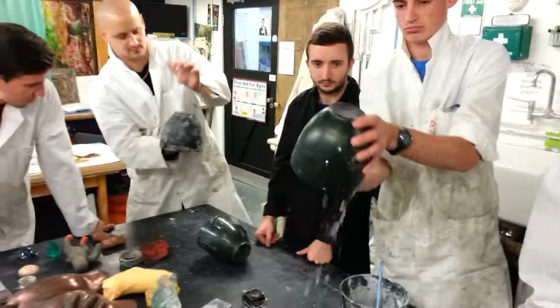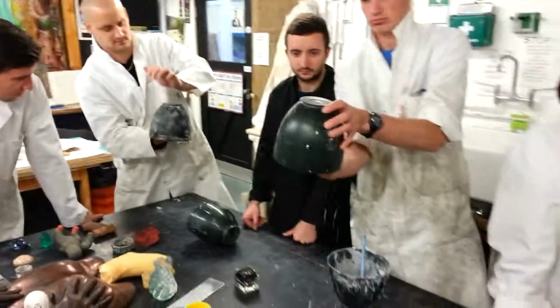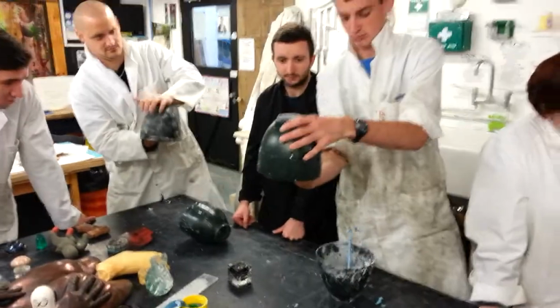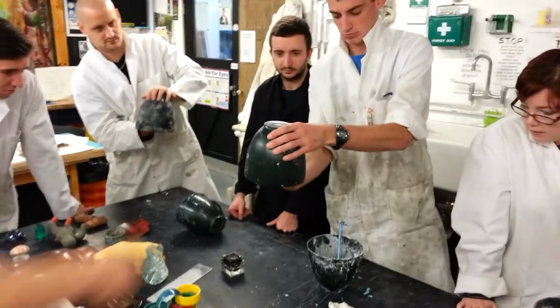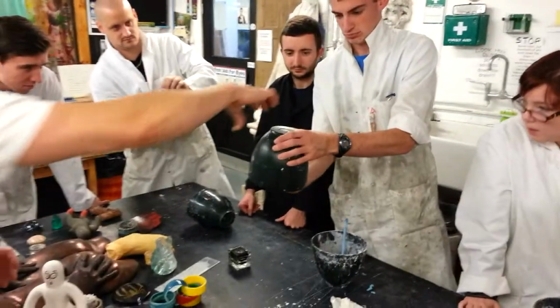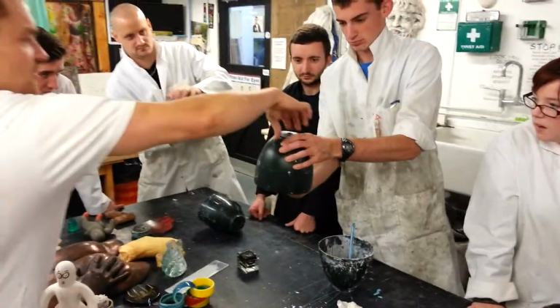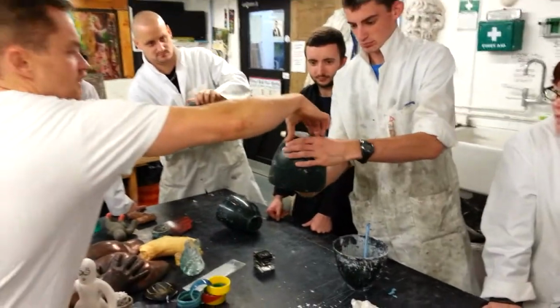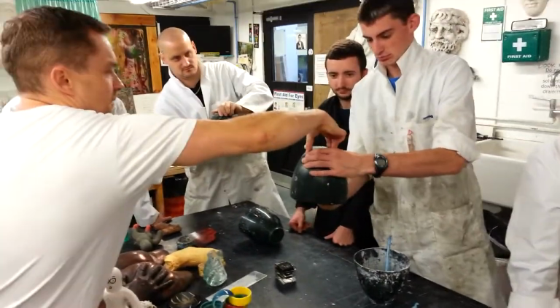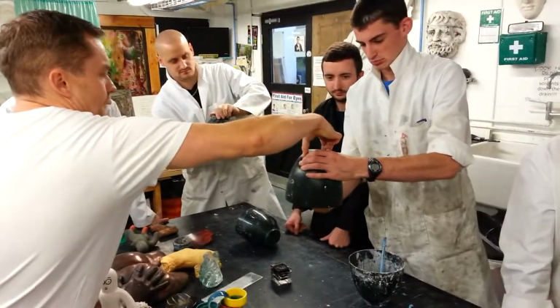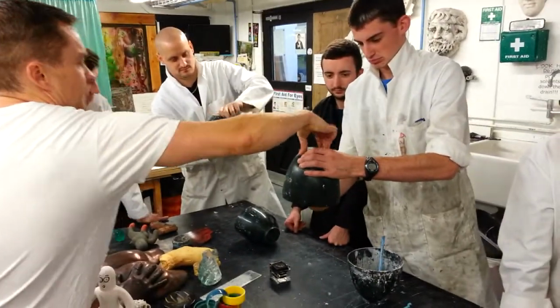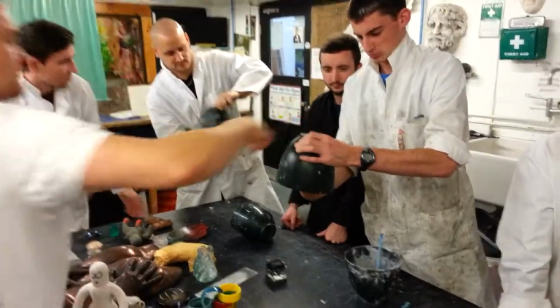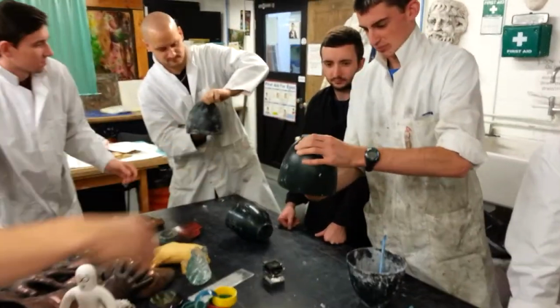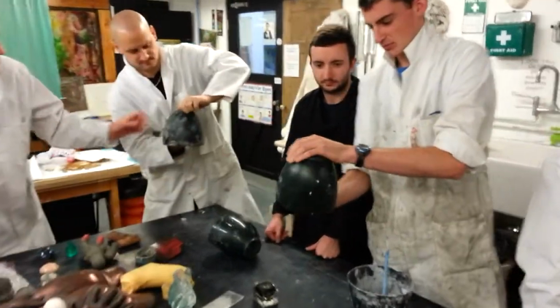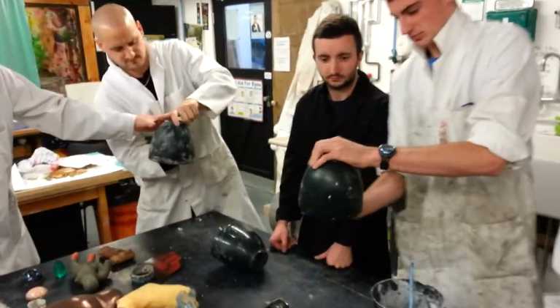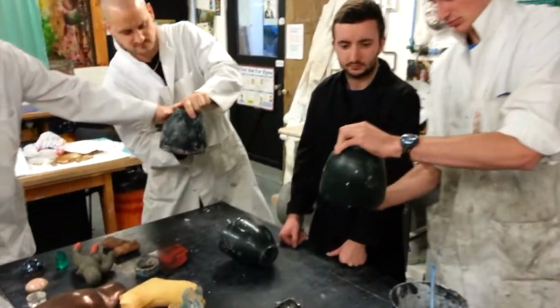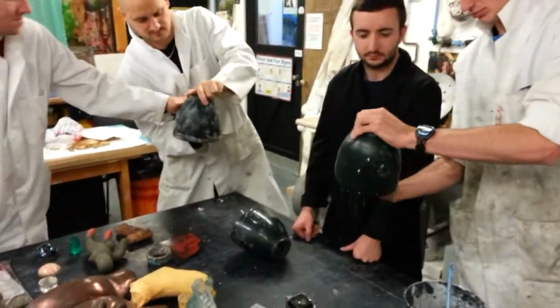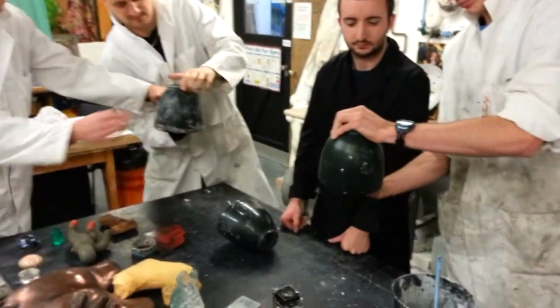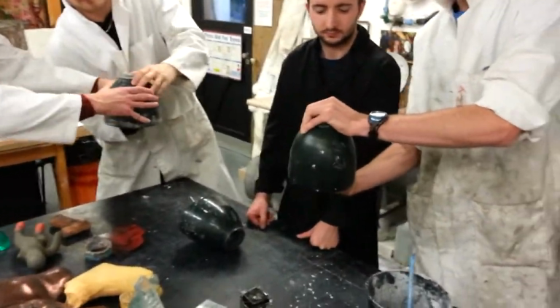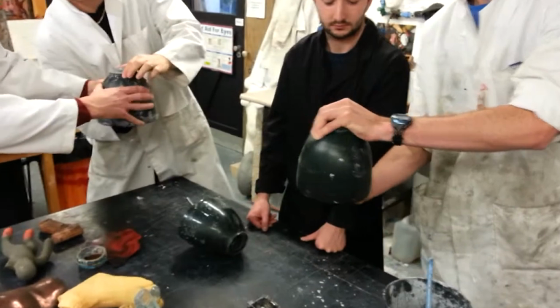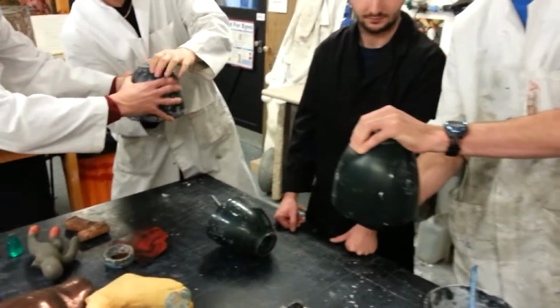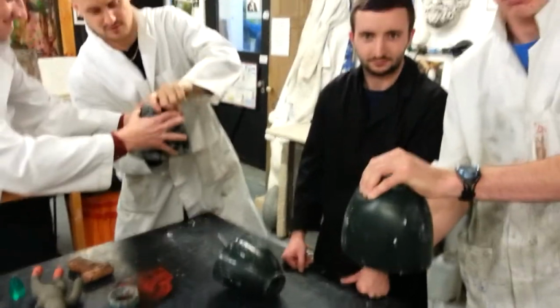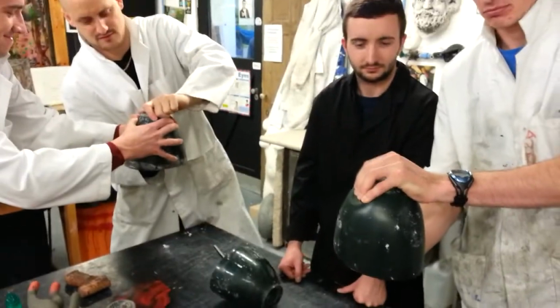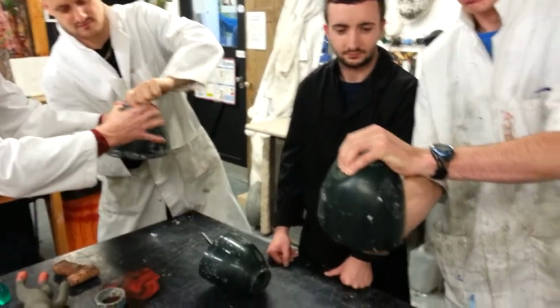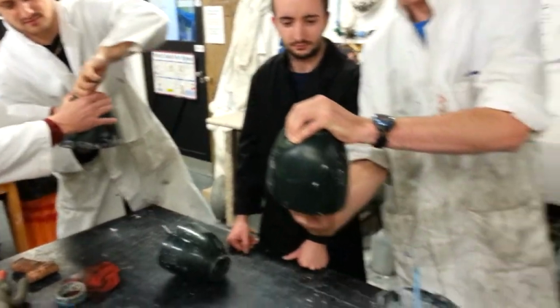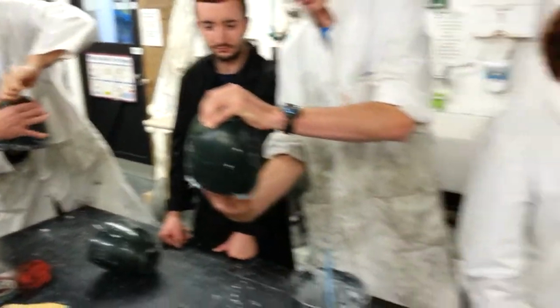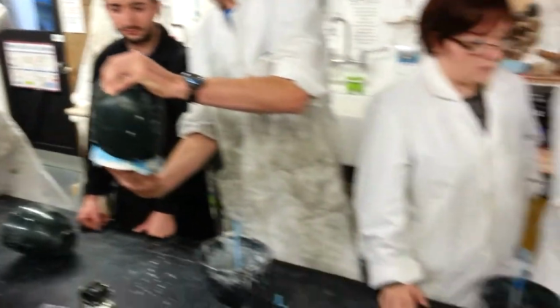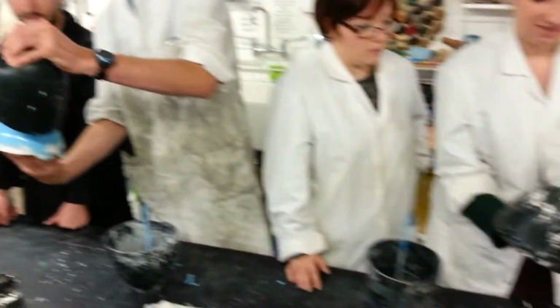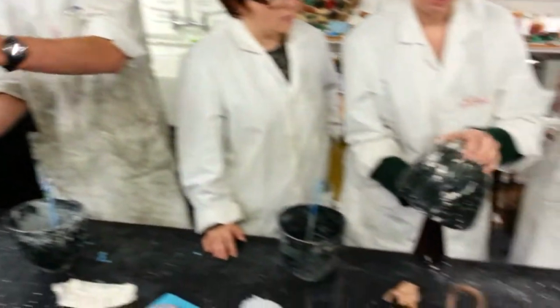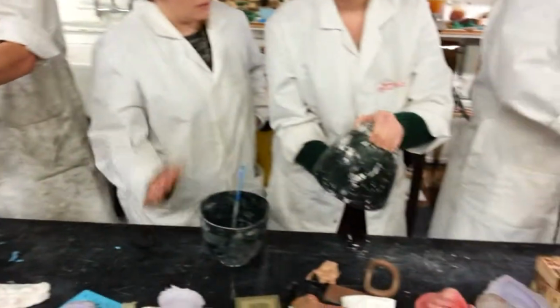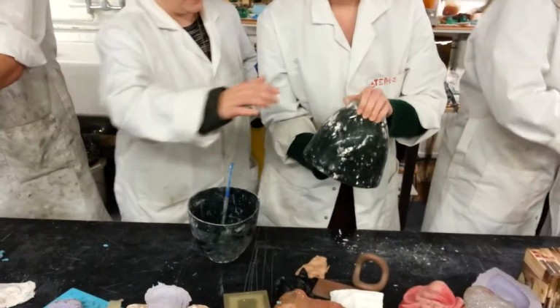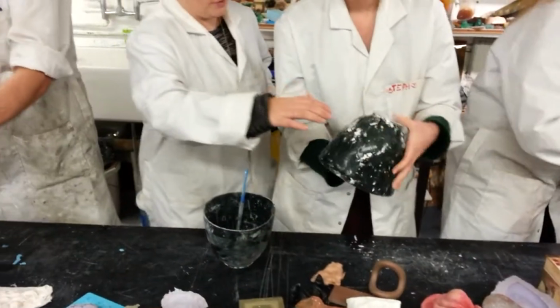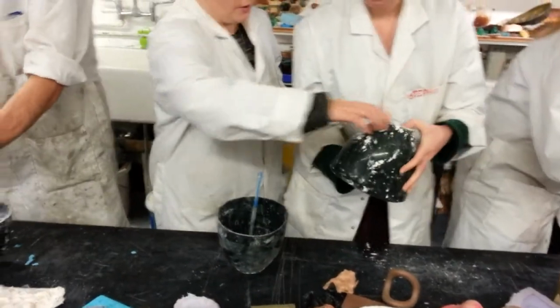That's it. Now pinch the top cap there. Just keep pinching that little bit there. Not too hard. That's it. There you go.